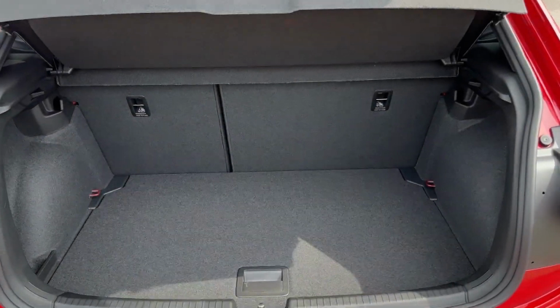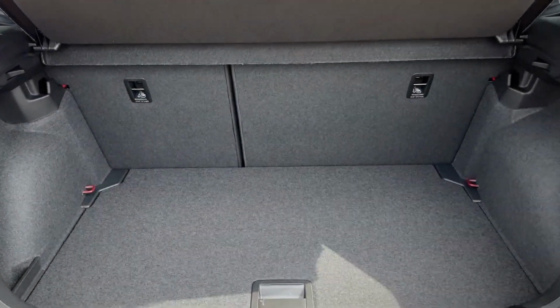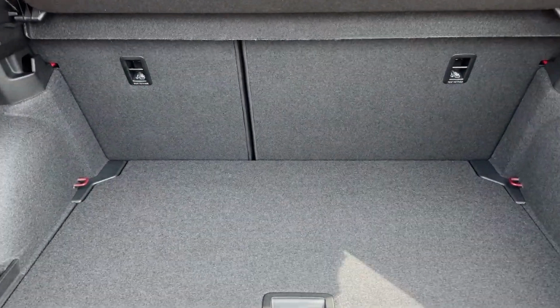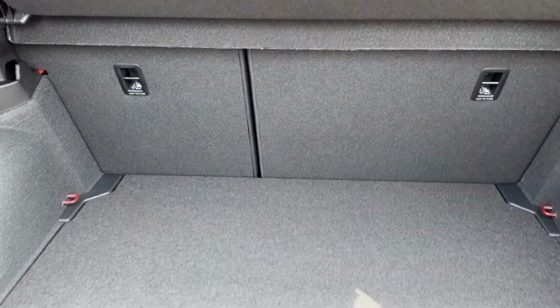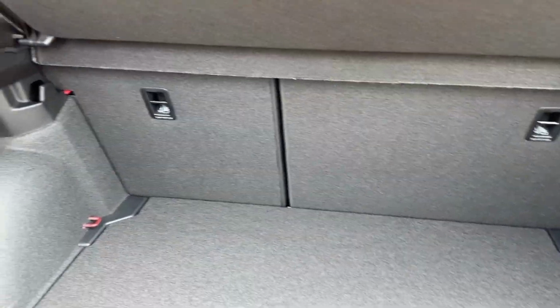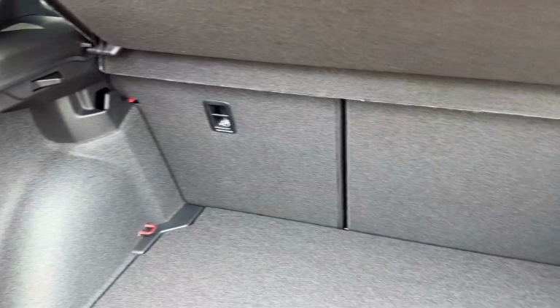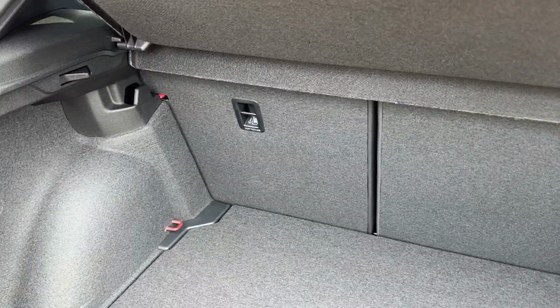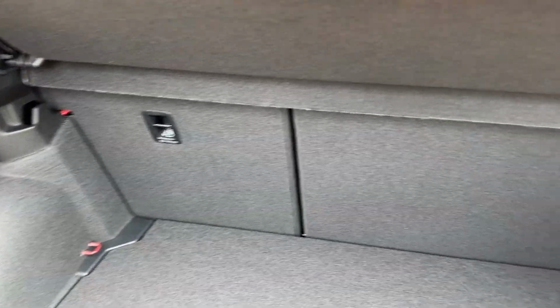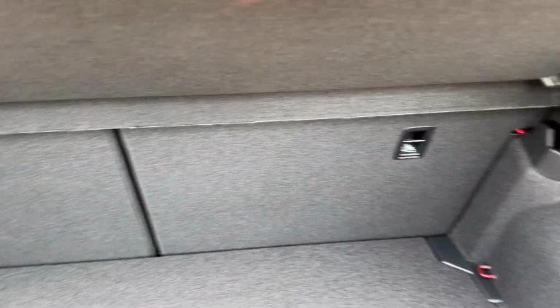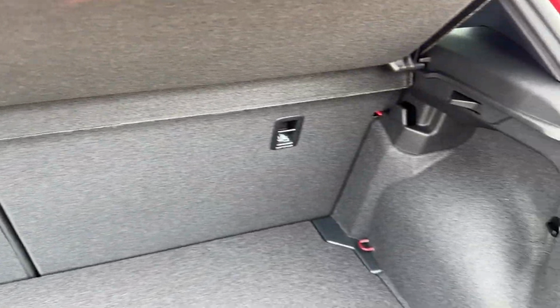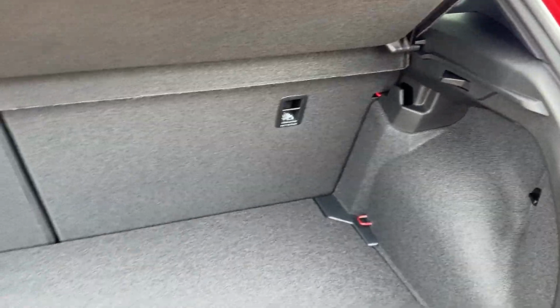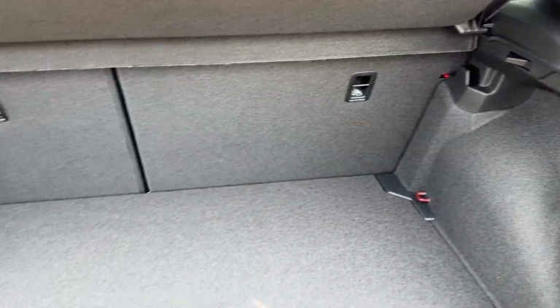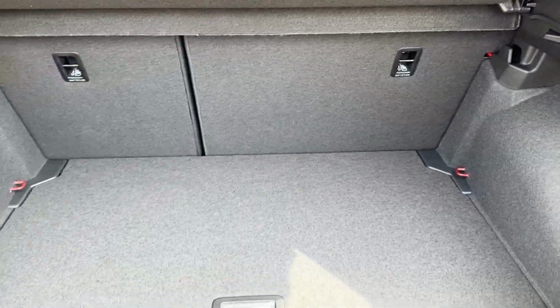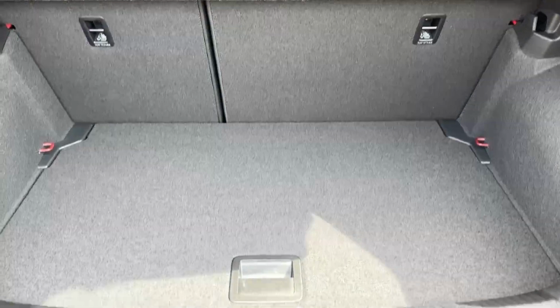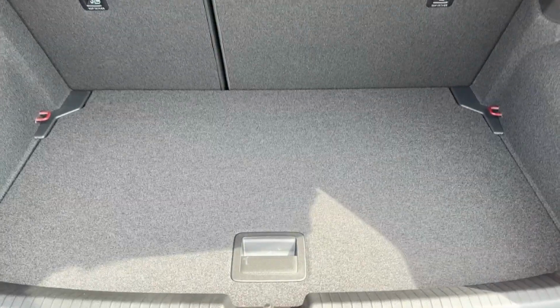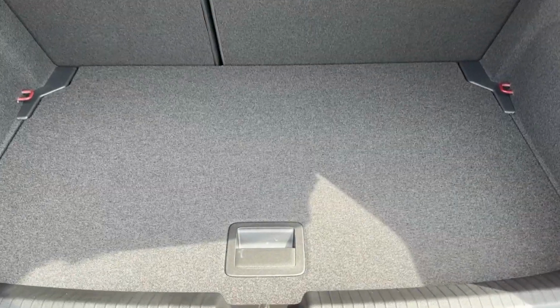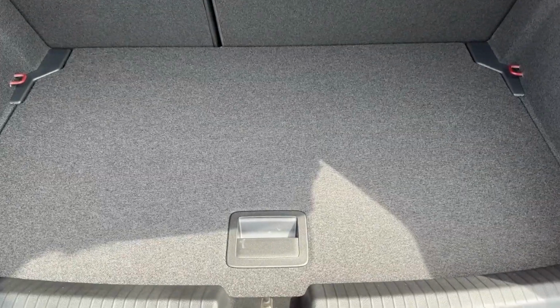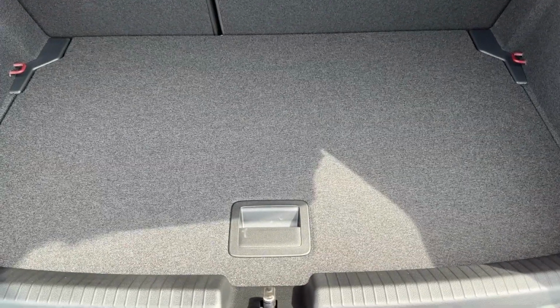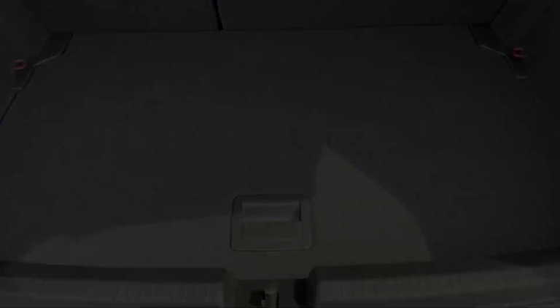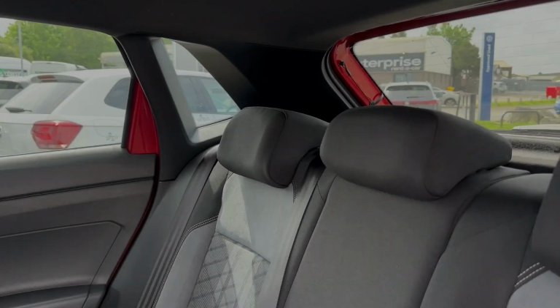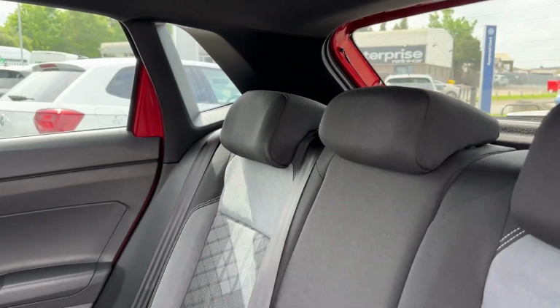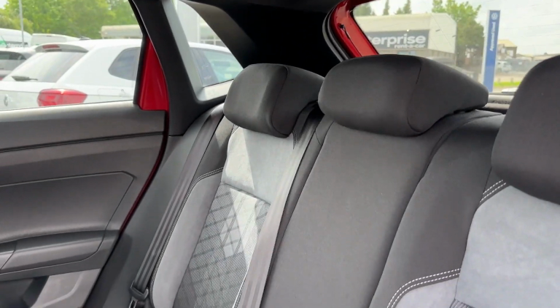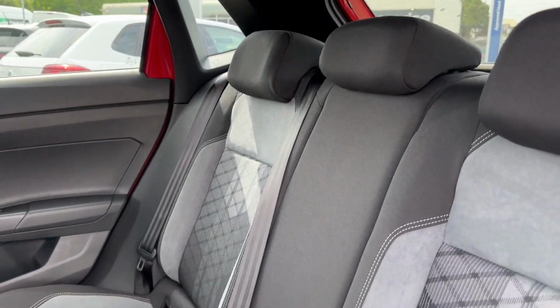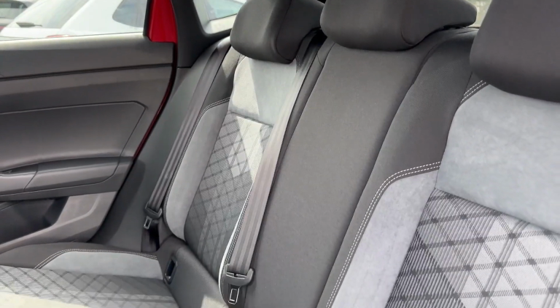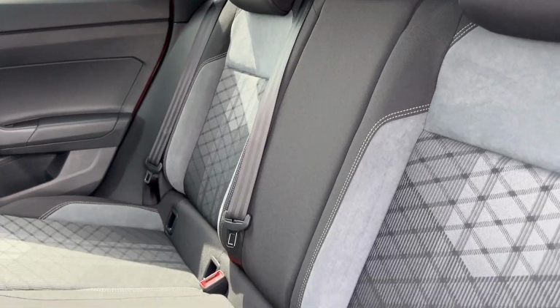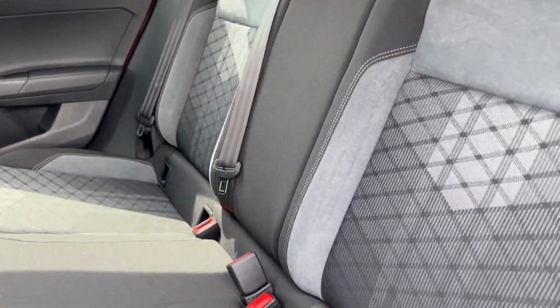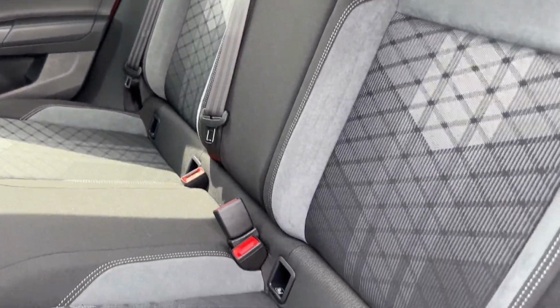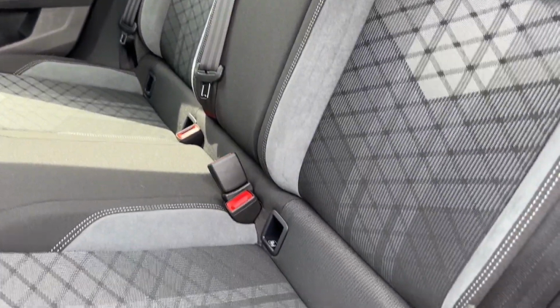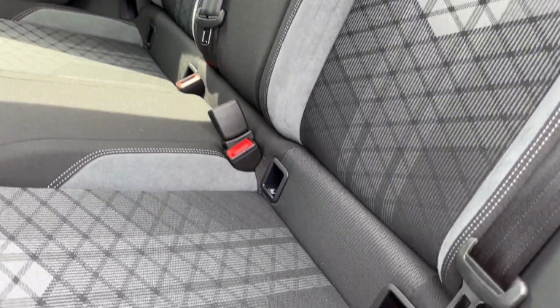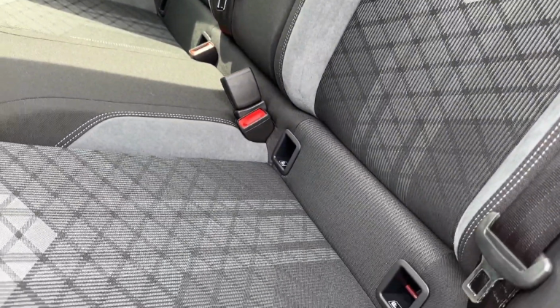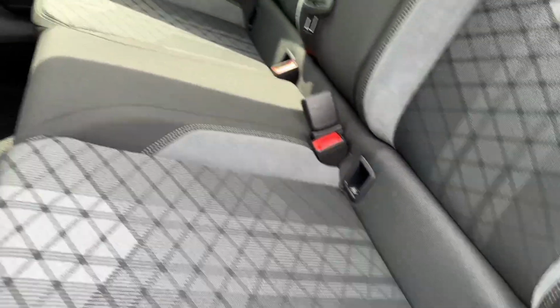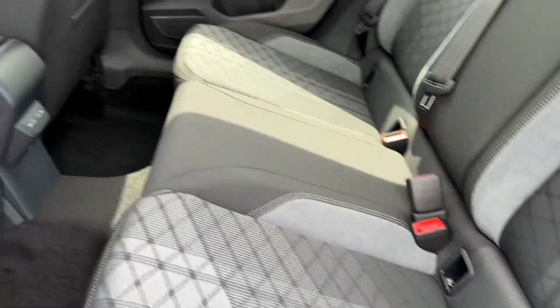A more than practical load area for all your weekly shopping can be found, with 60/40 folding split seats and even a full-size spare wheel. Inside the cabin, two-tone upholstery will grace the cabin with seating for three.